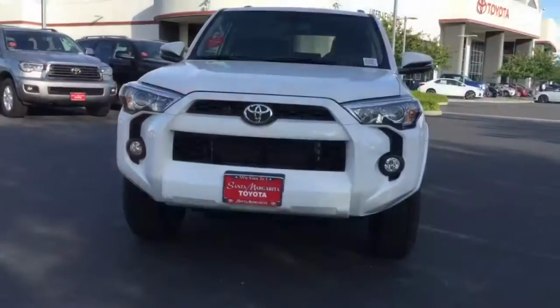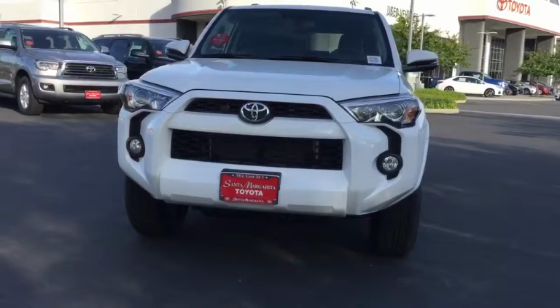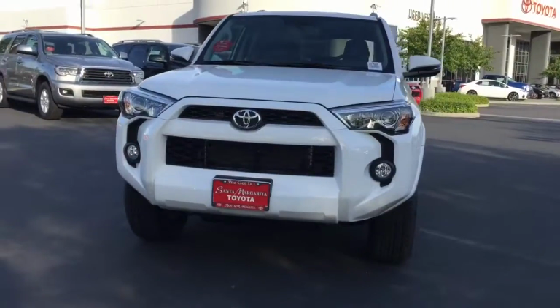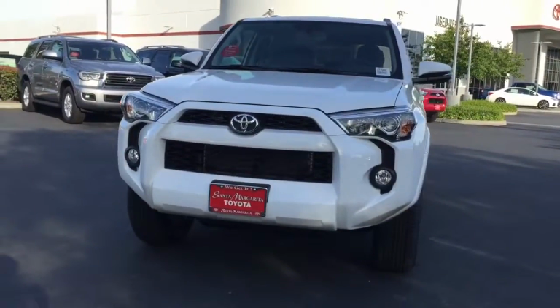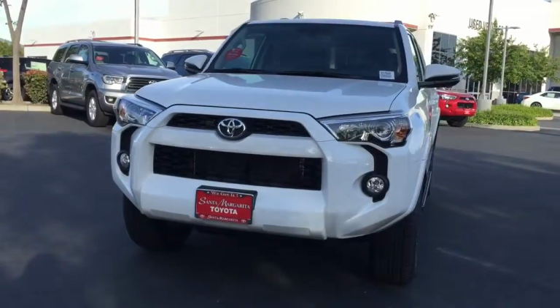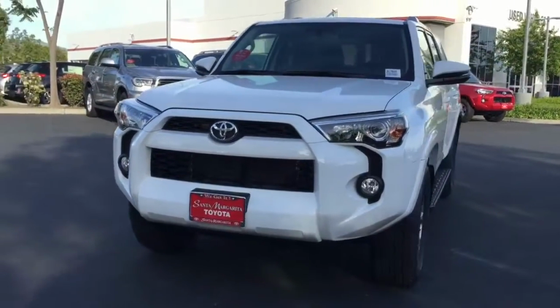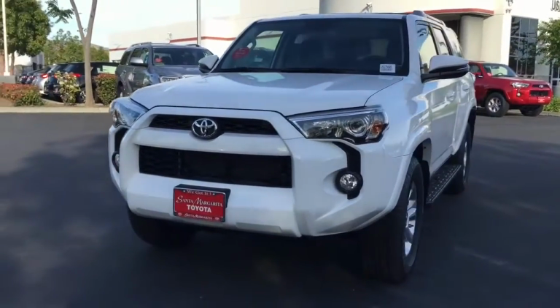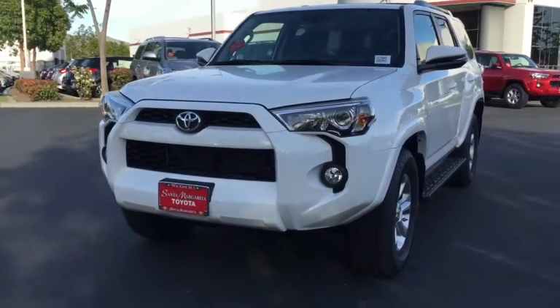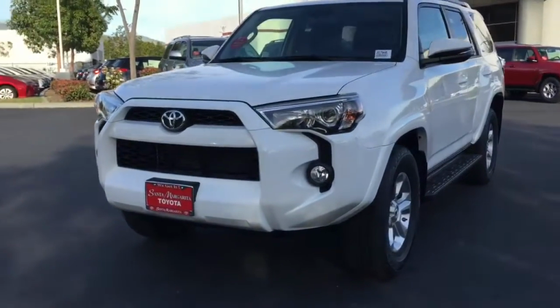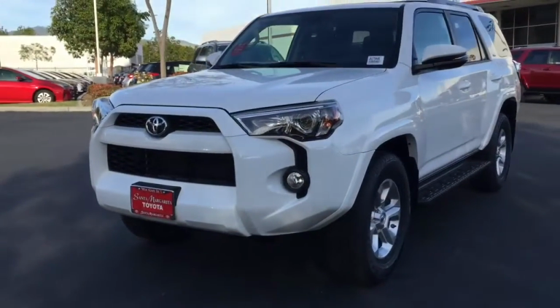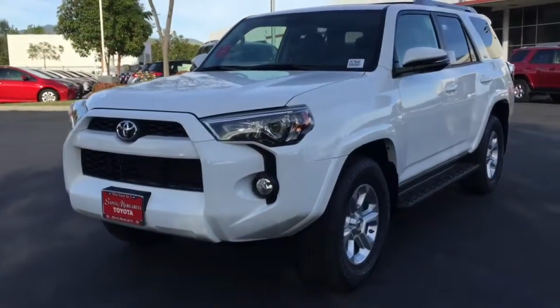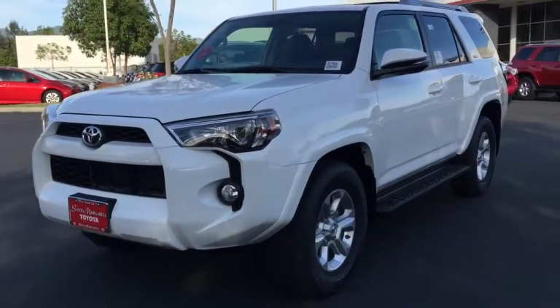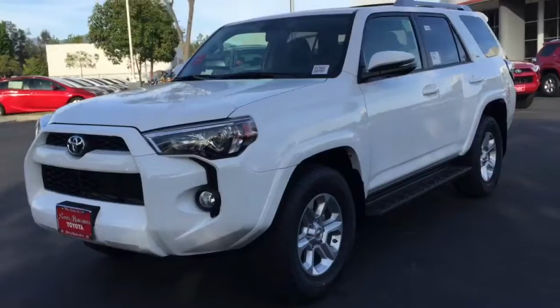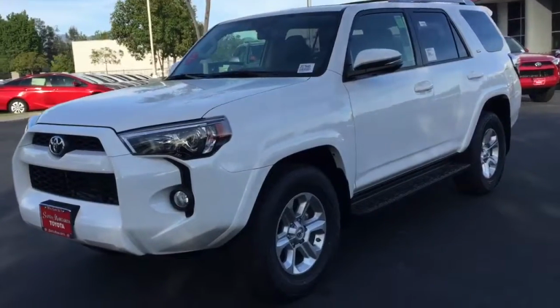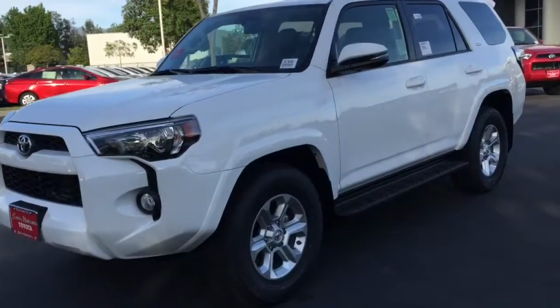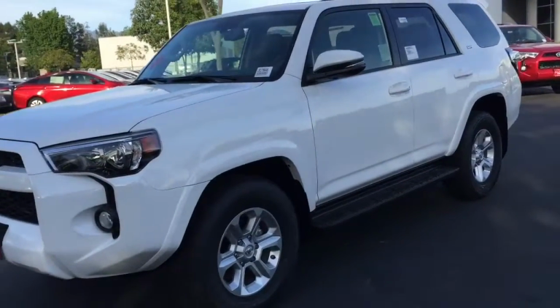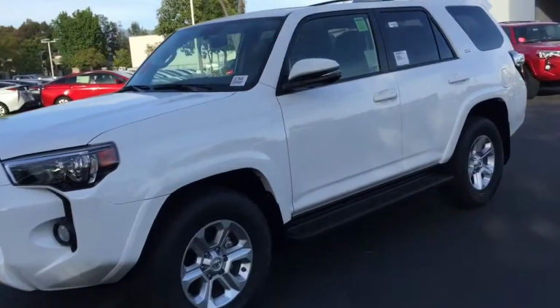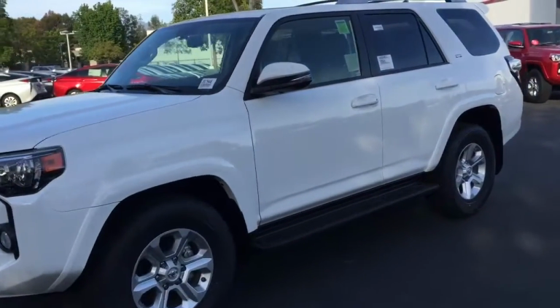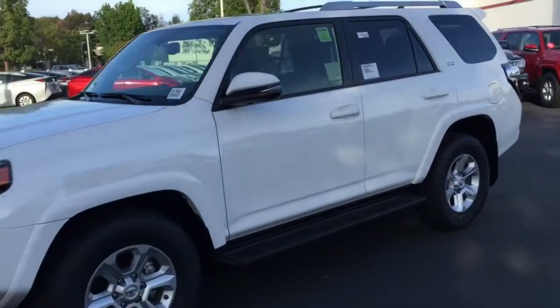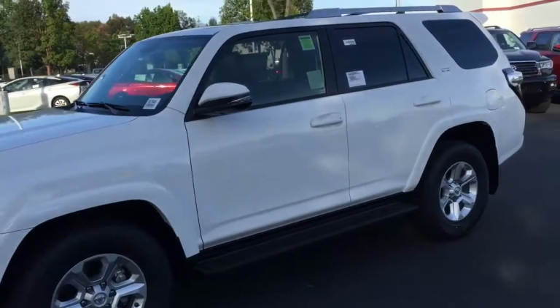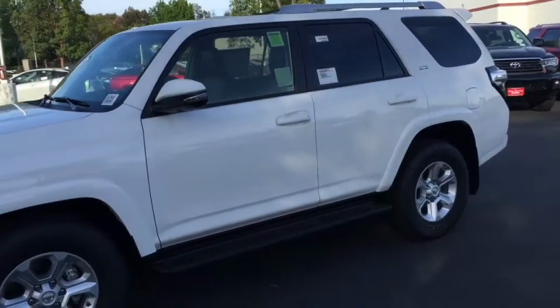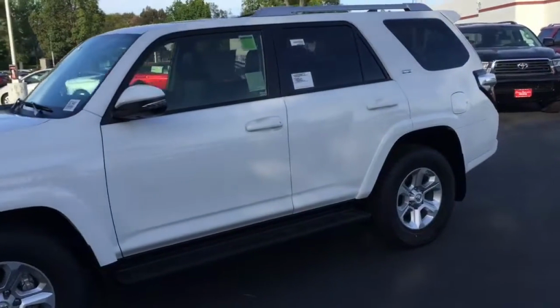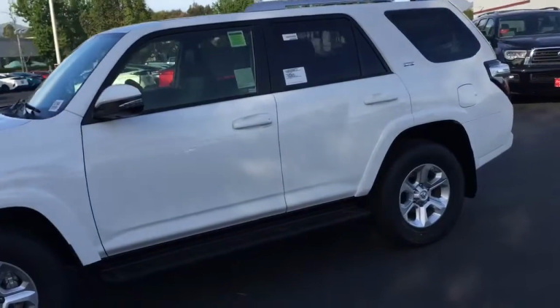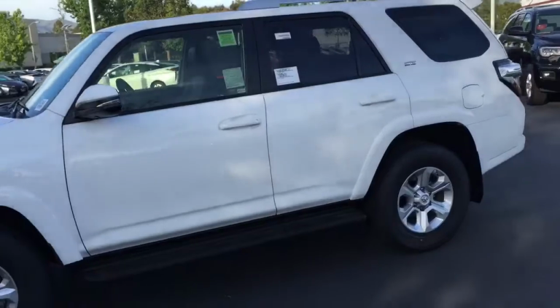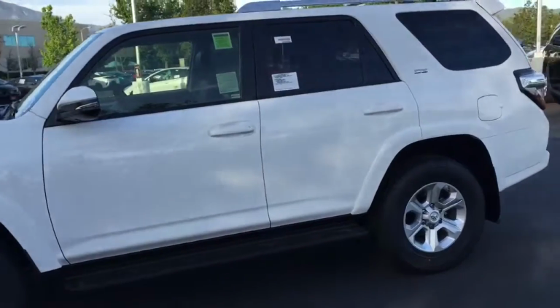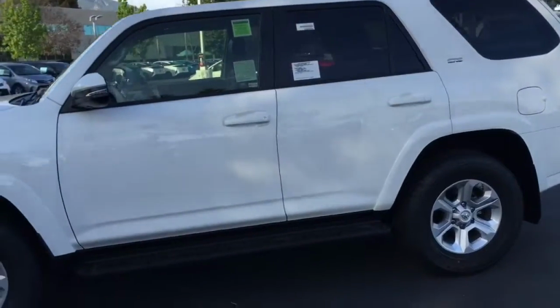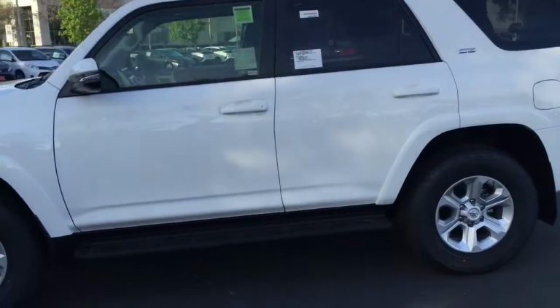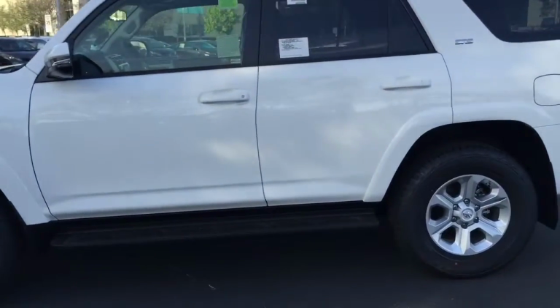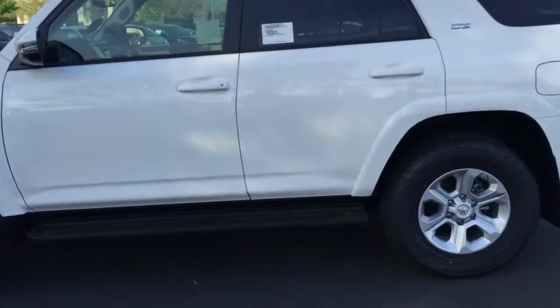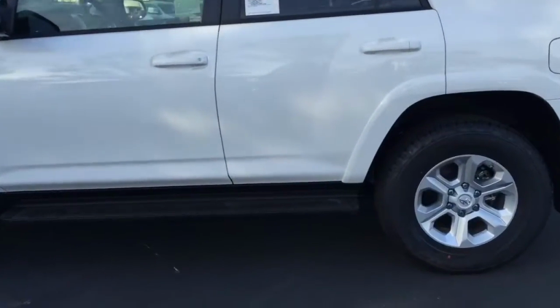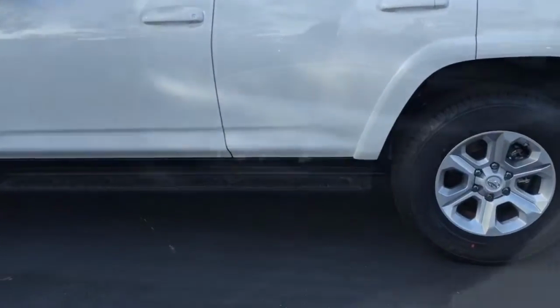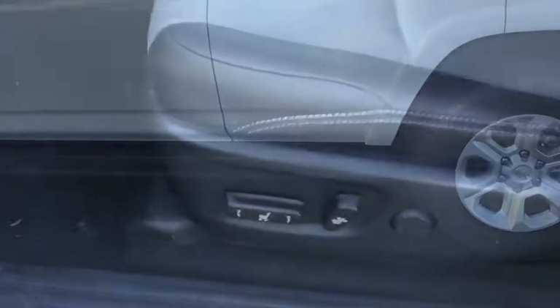So here is the exterior shot. This is the super white and it does have running boards here at the bottom.